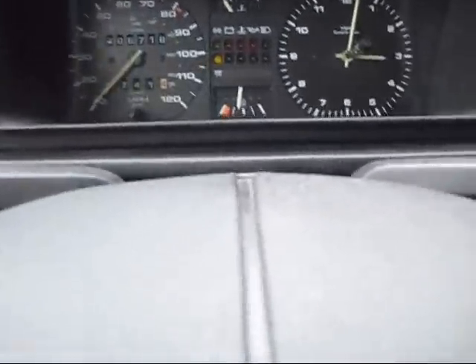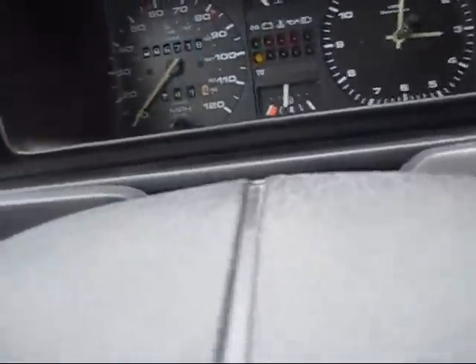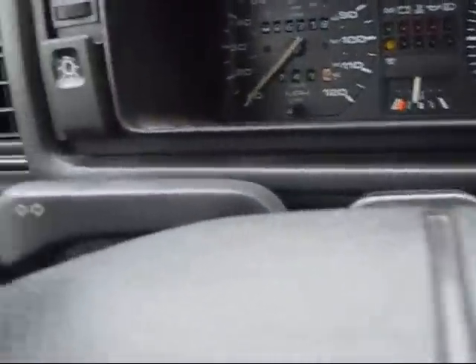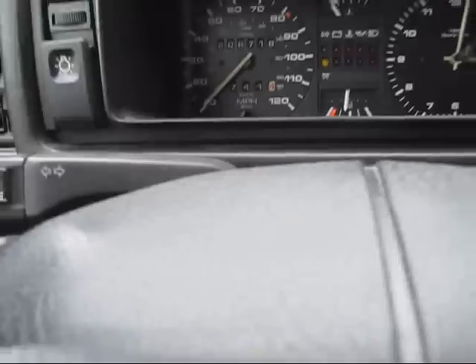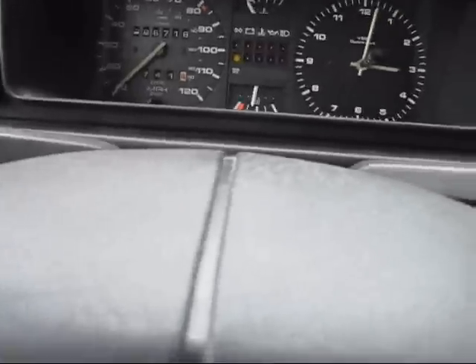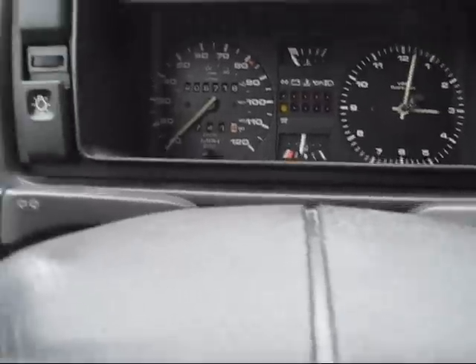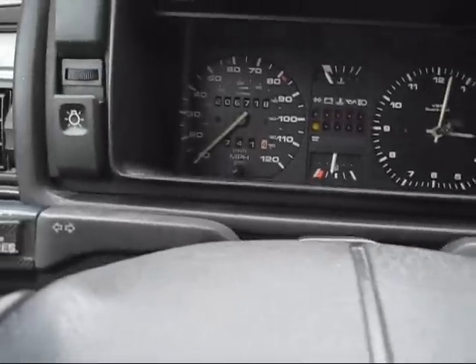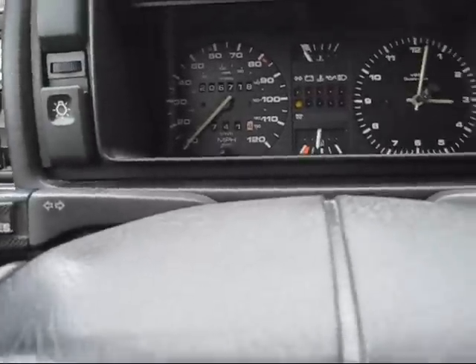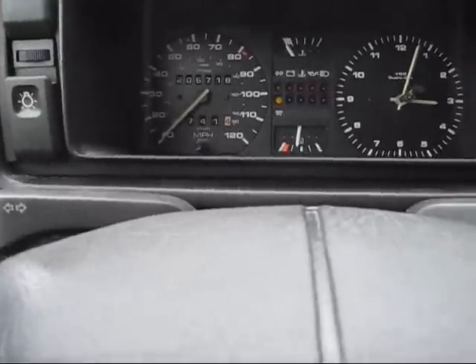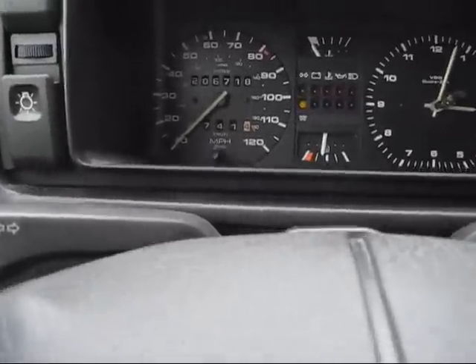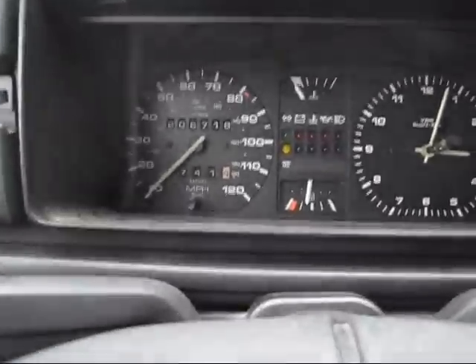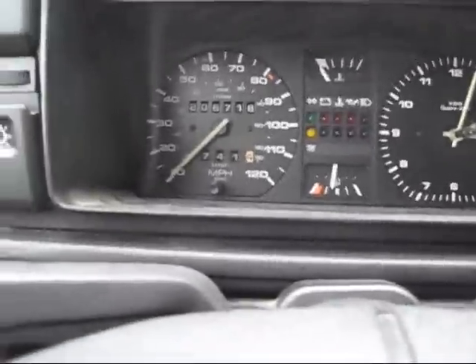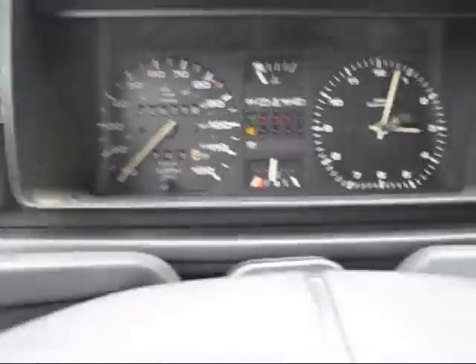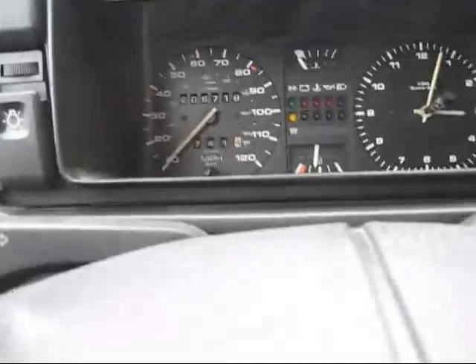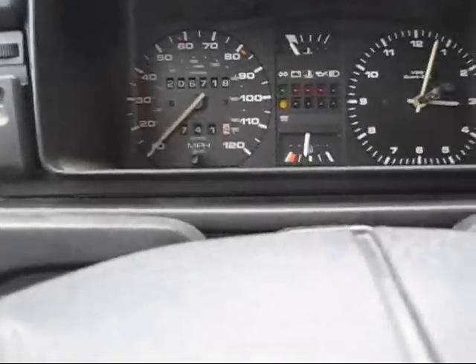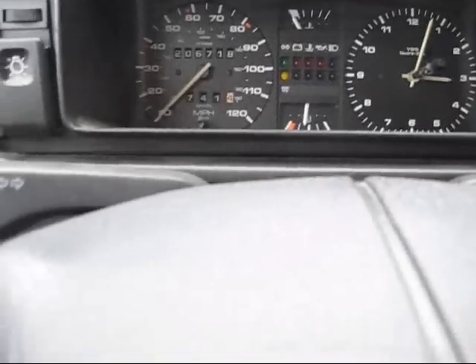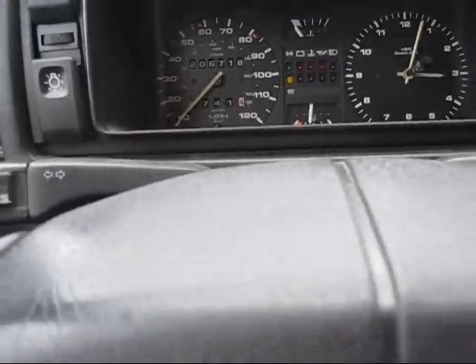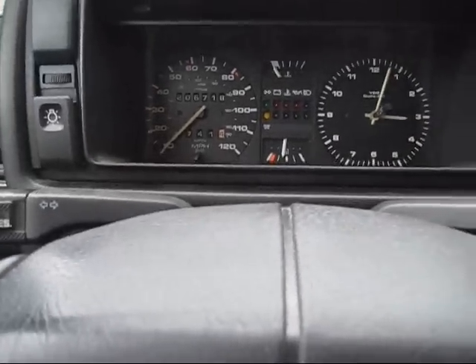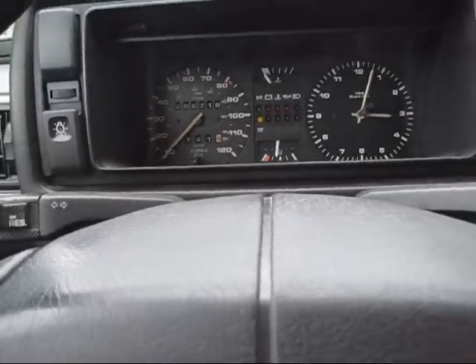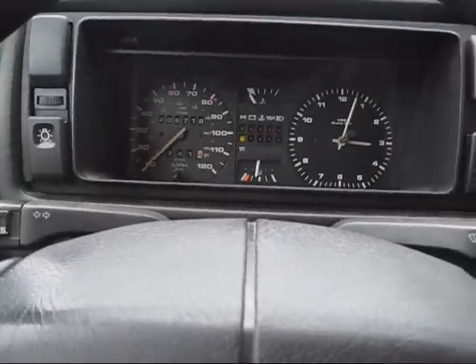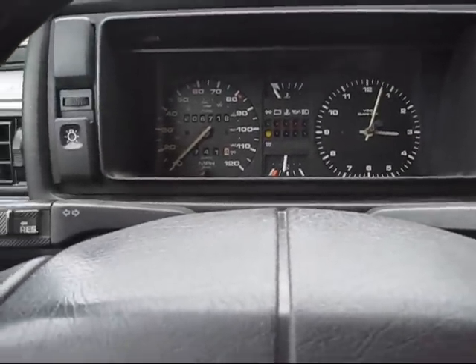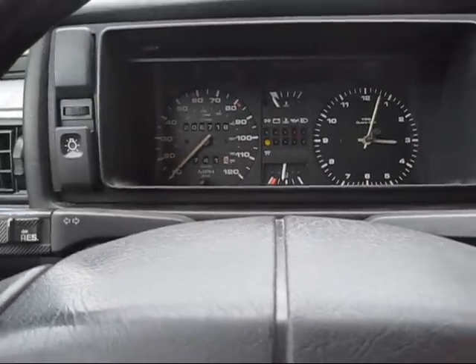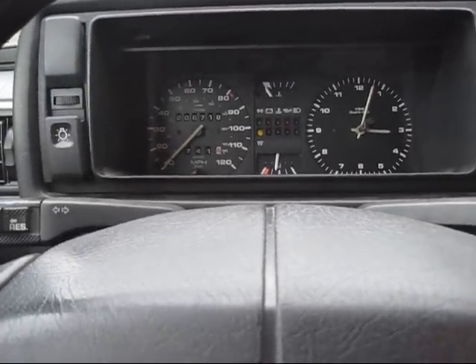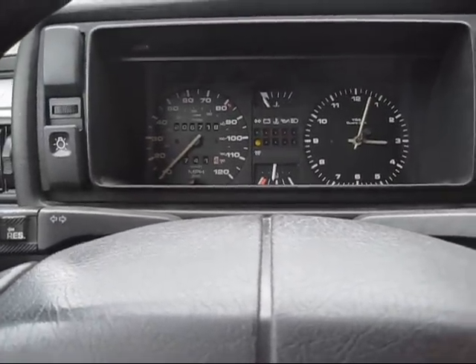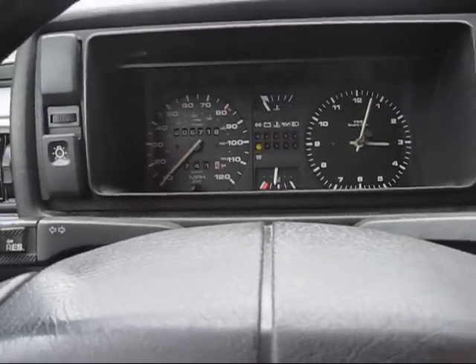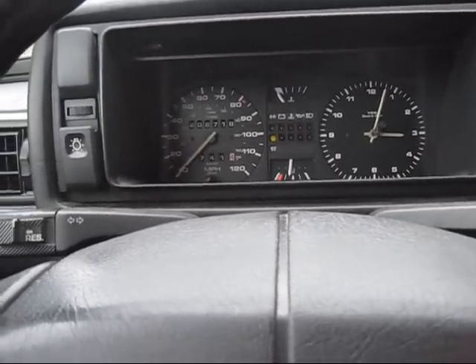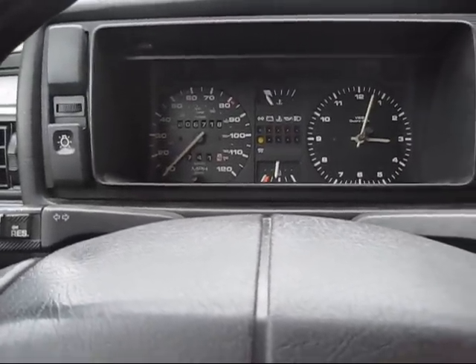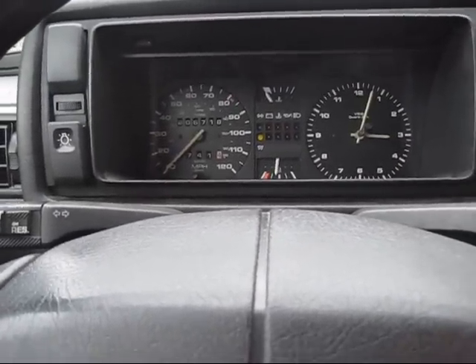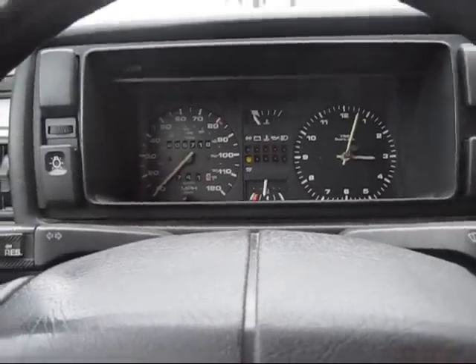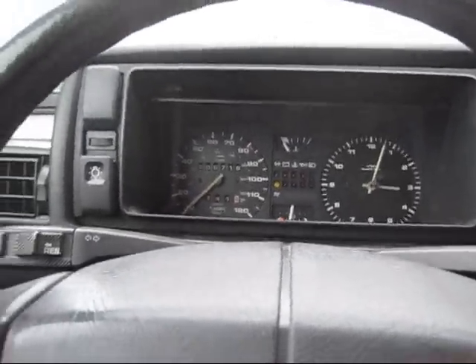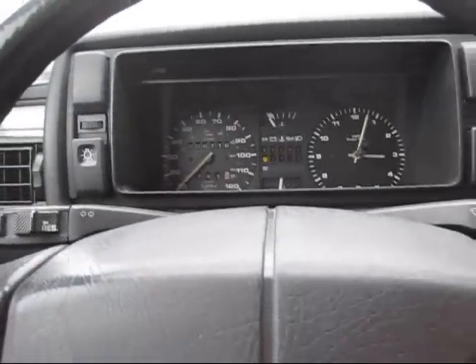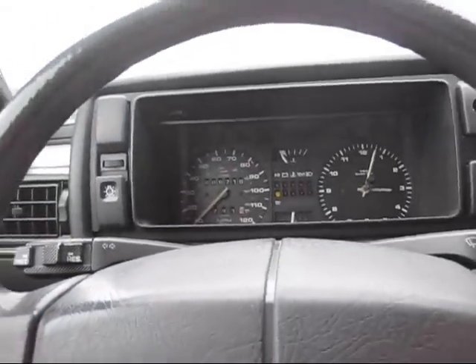It's got 206,718 showing on the odometer now. So there you go — all right, thanks.